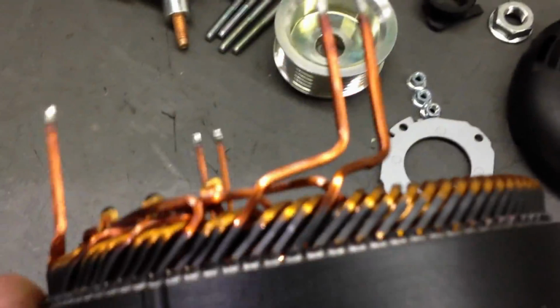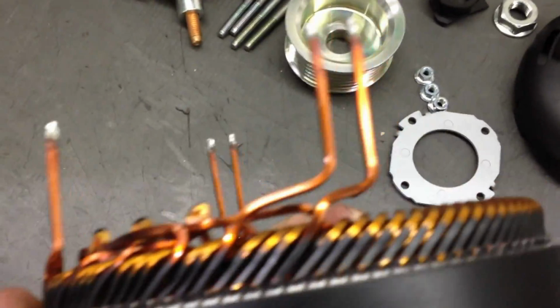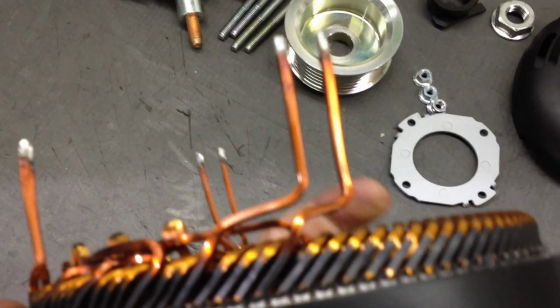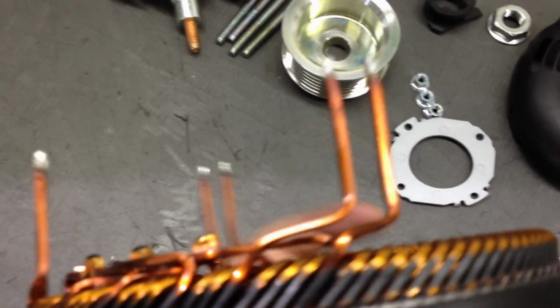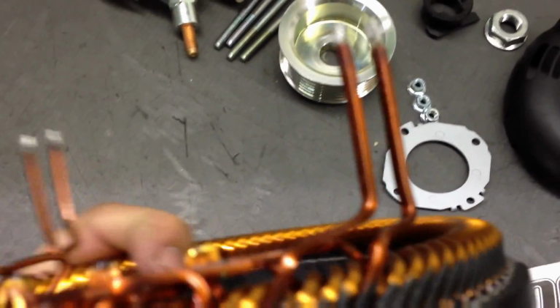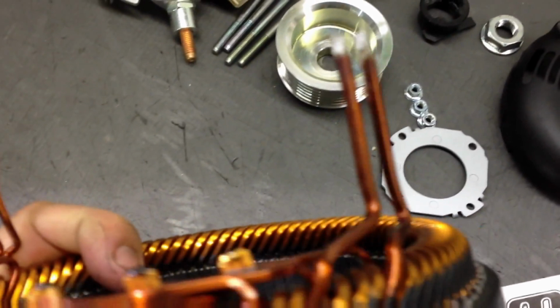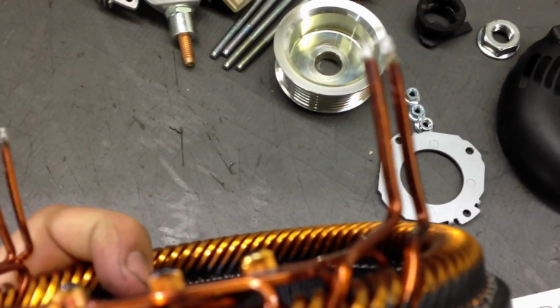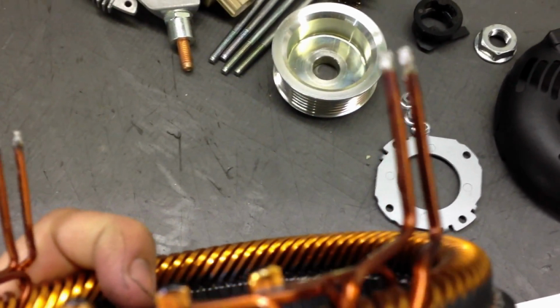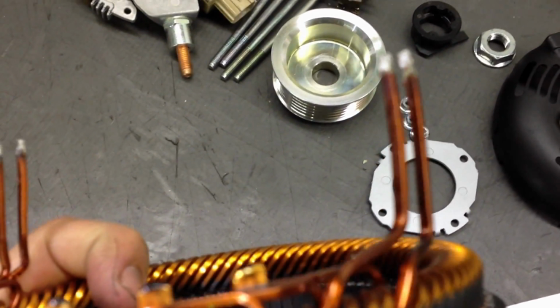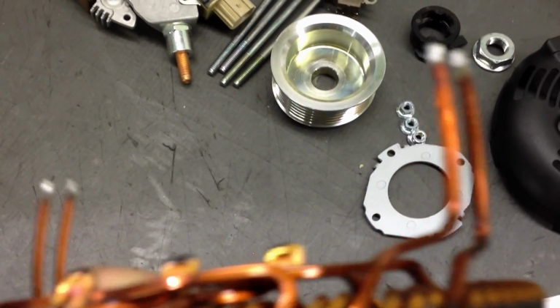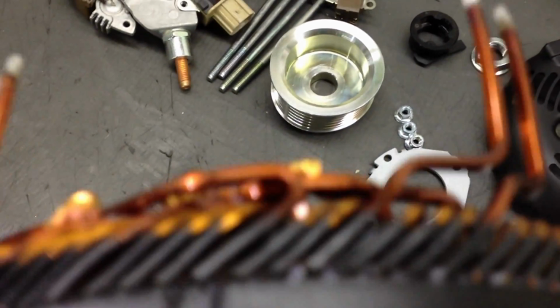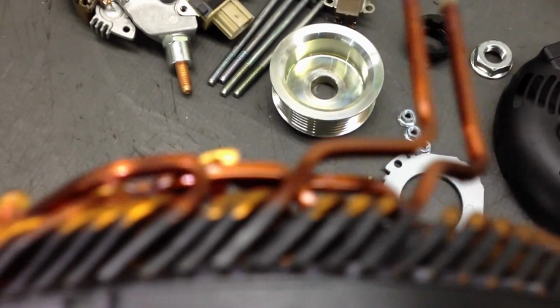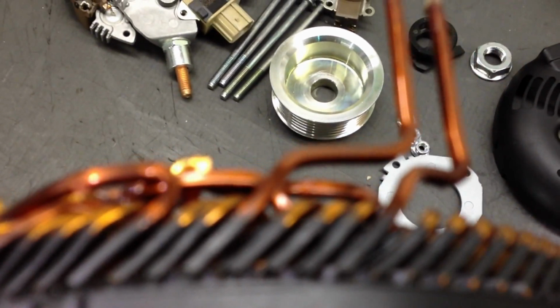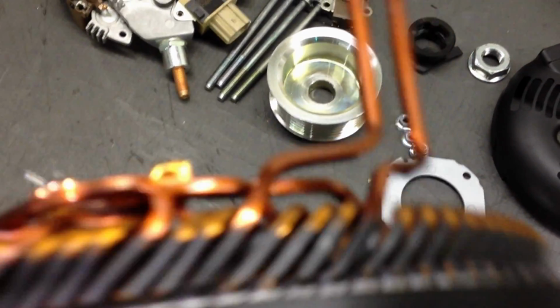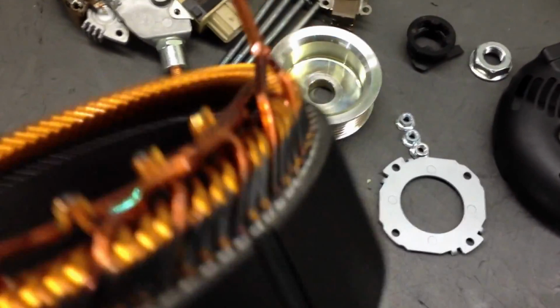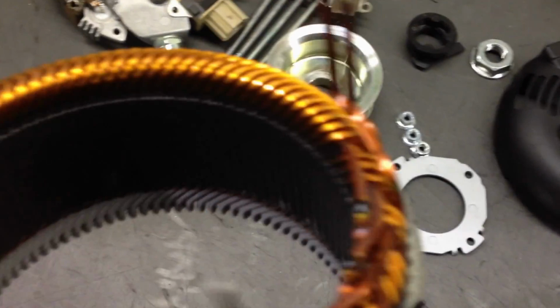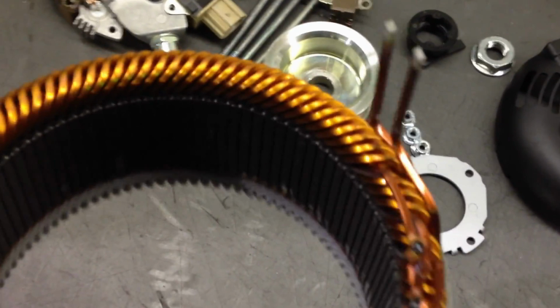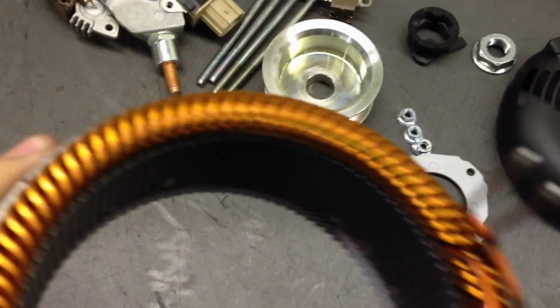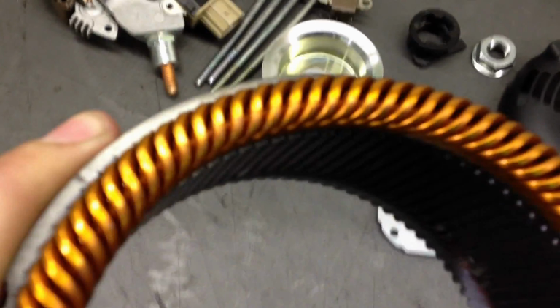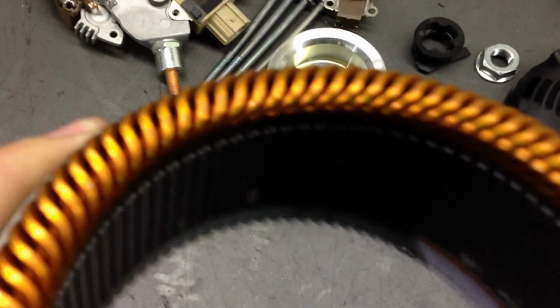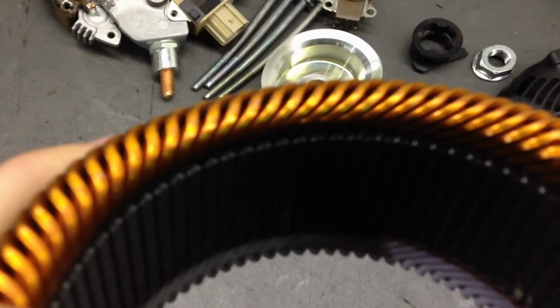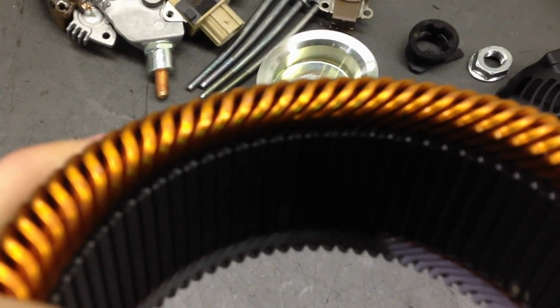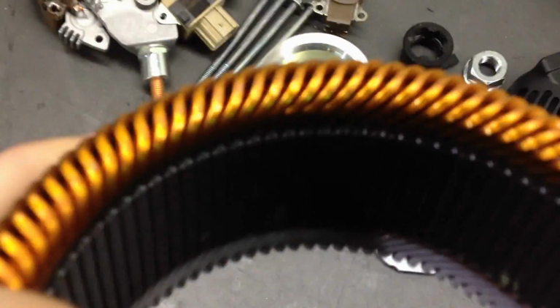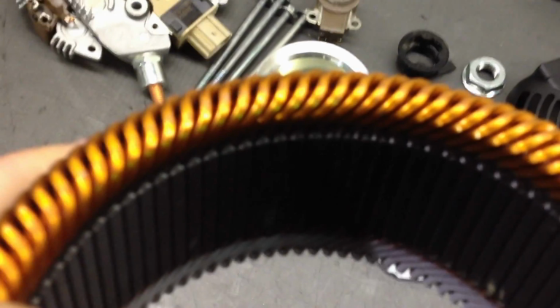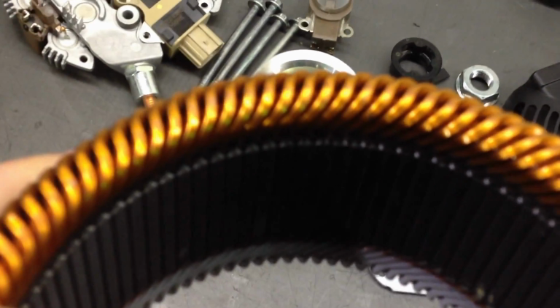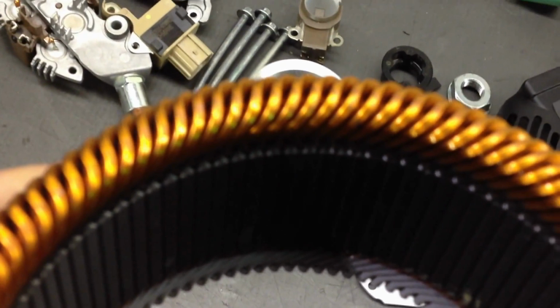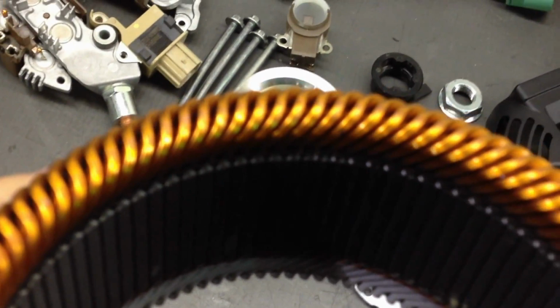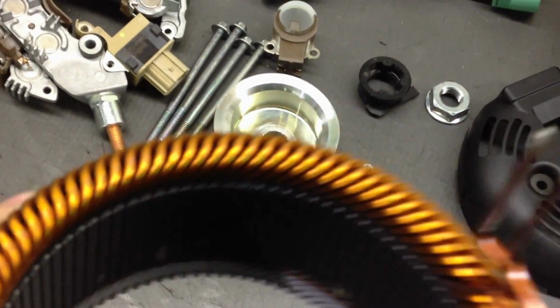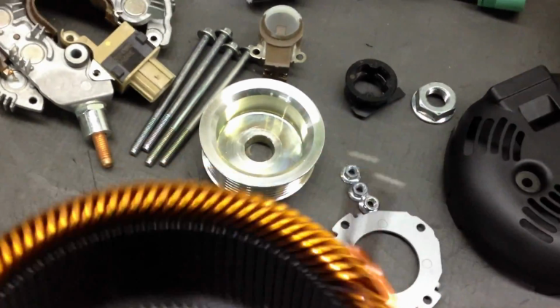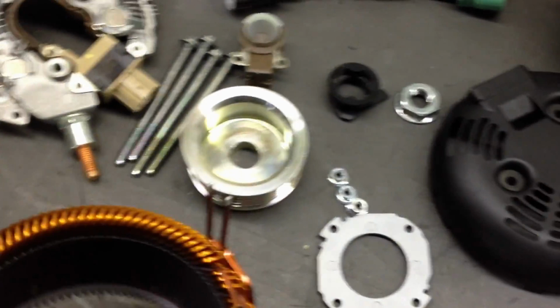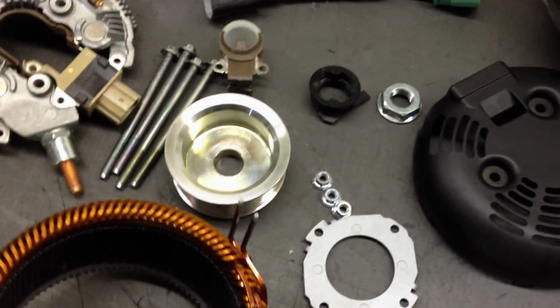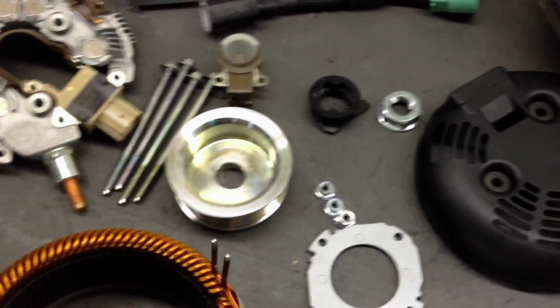The wire is actually rectangular. Instead of being round, so you can actually fit more copper in the stator. It makes it a lot more efficient.